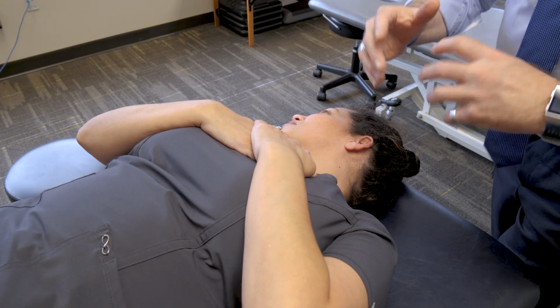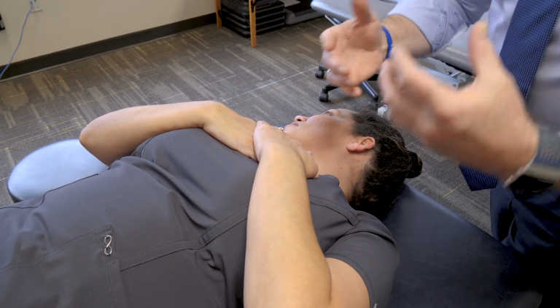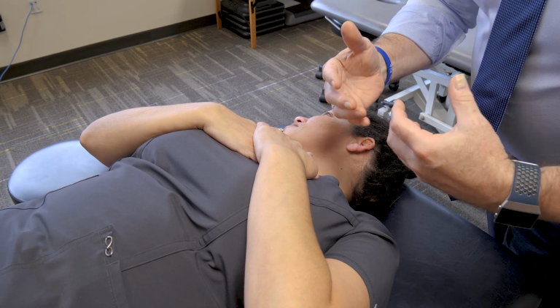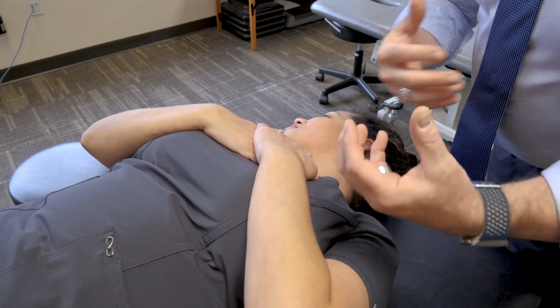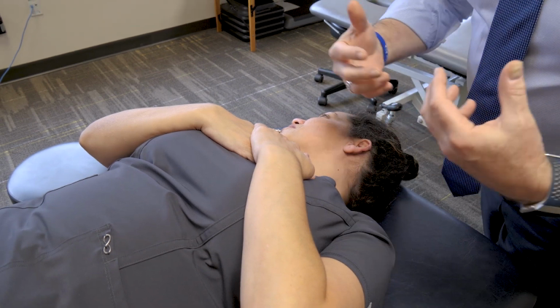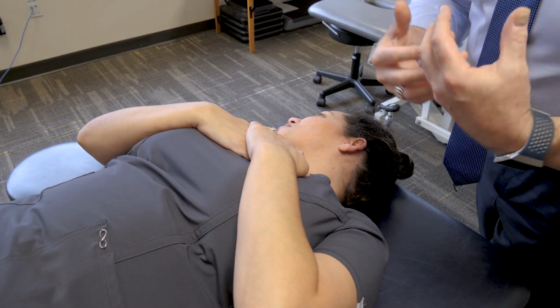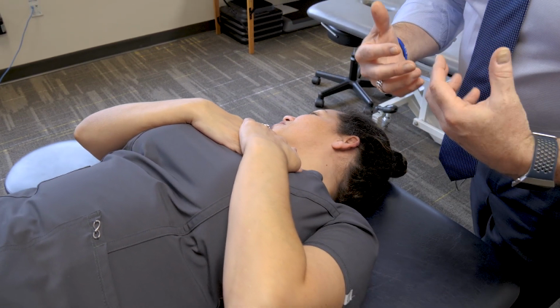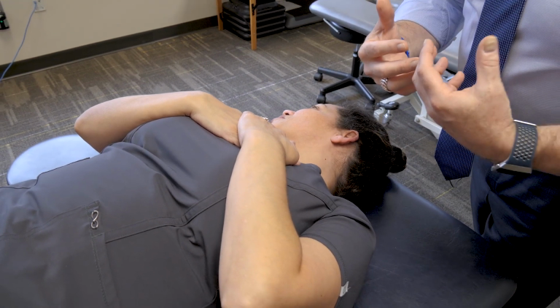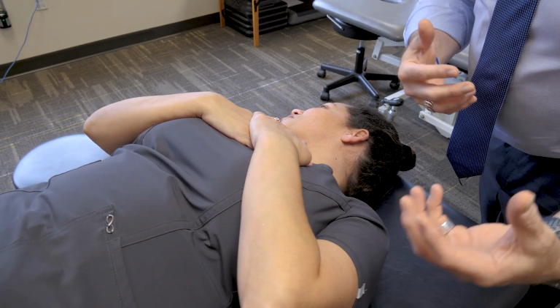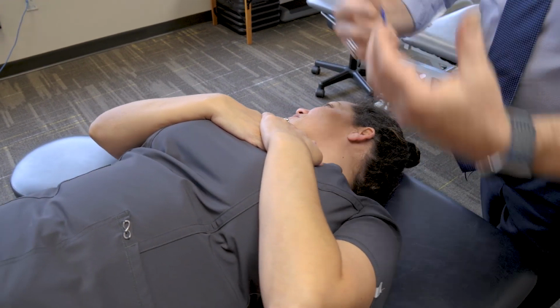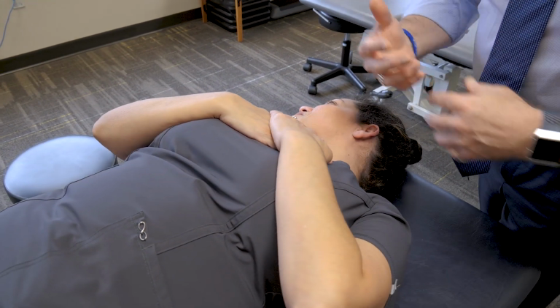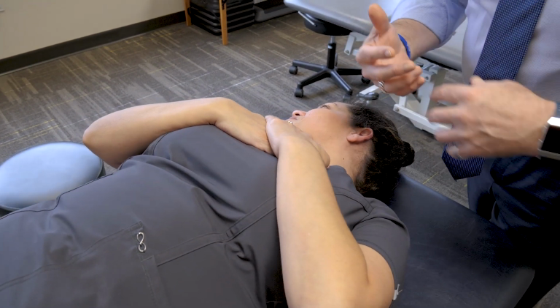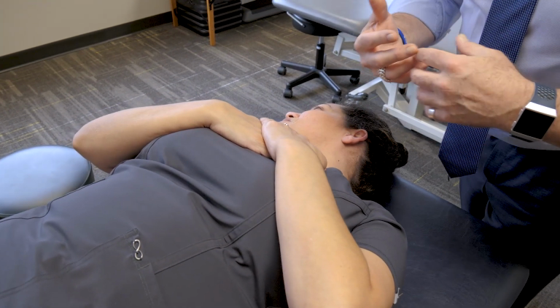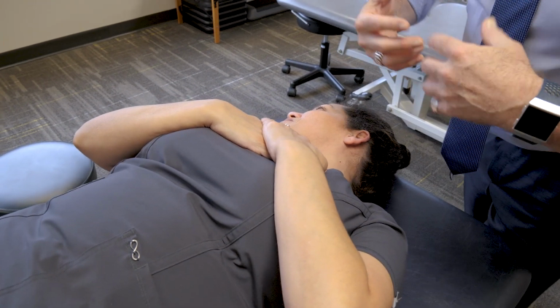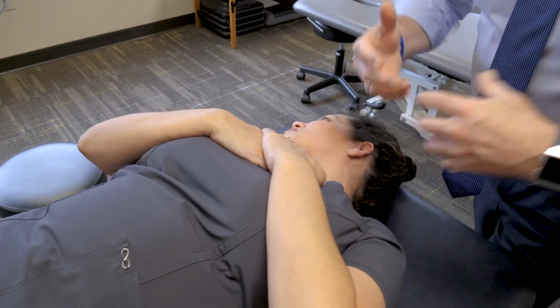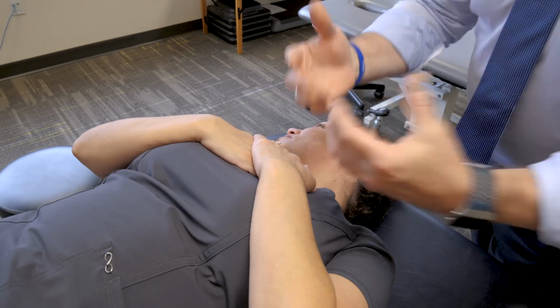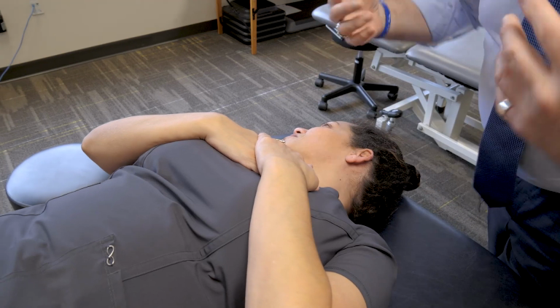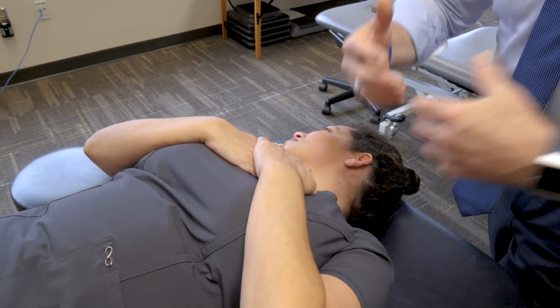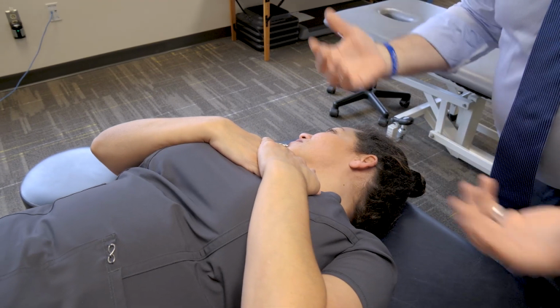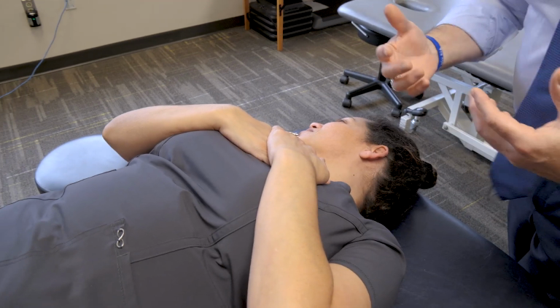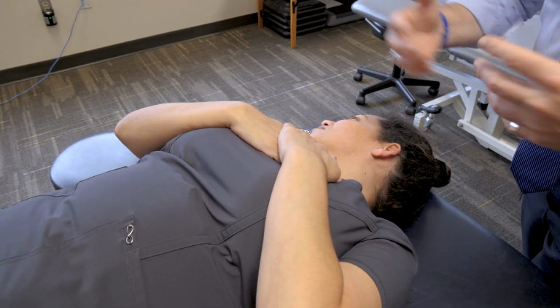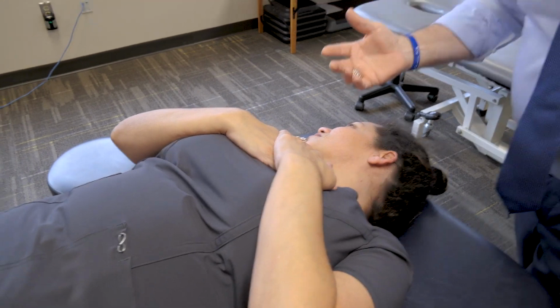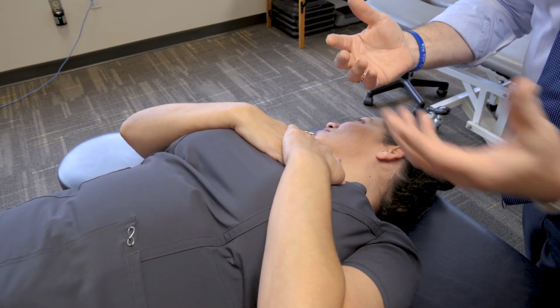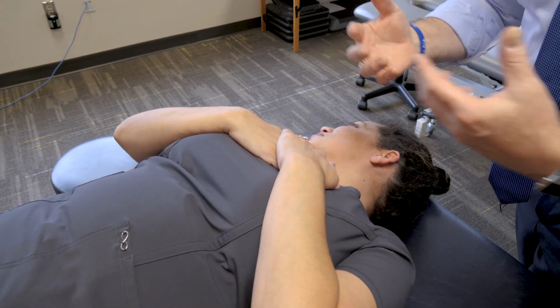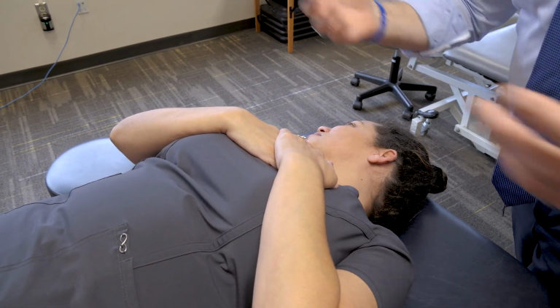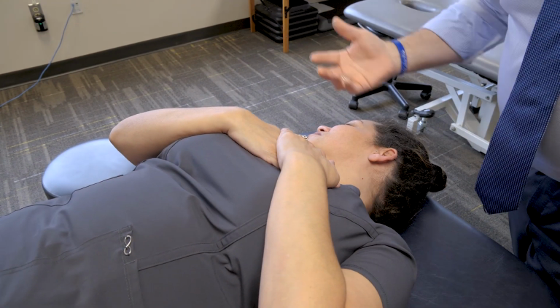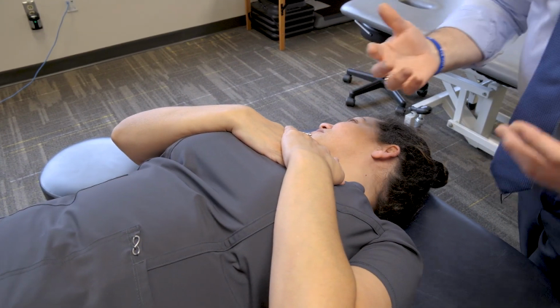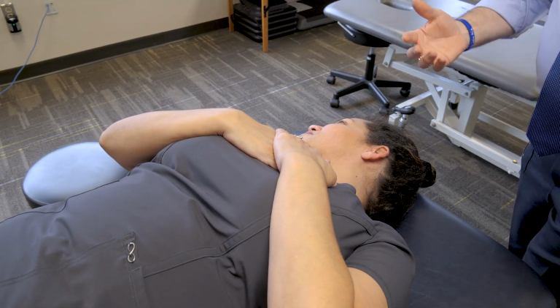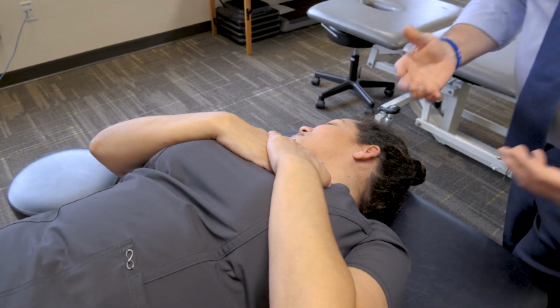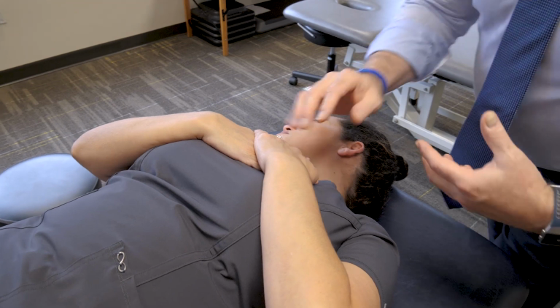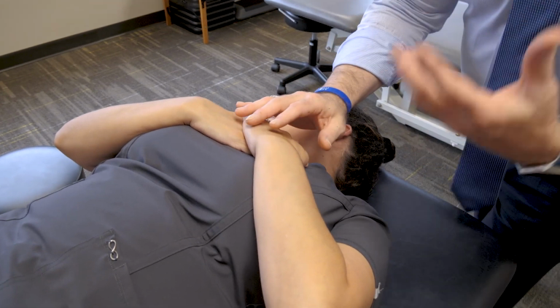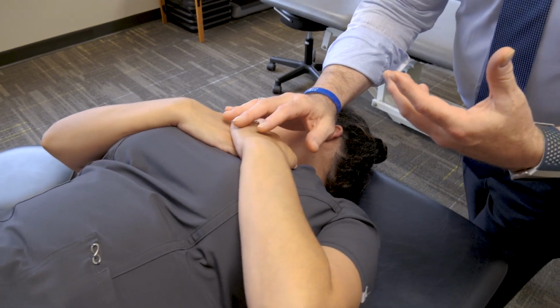Back in the old days, my dad was a family physician first before he became a radiologist, and he used to pump on my chest when I was a kid. I didn't know what he was doing at the time, but now that I became an osteopathic physician, I understand what he was doing.